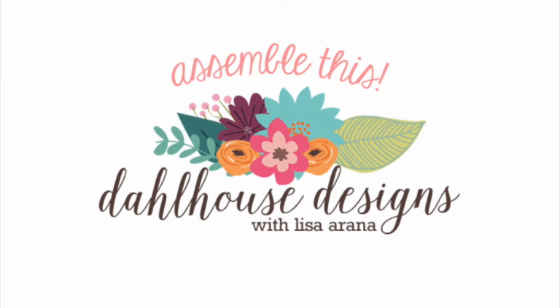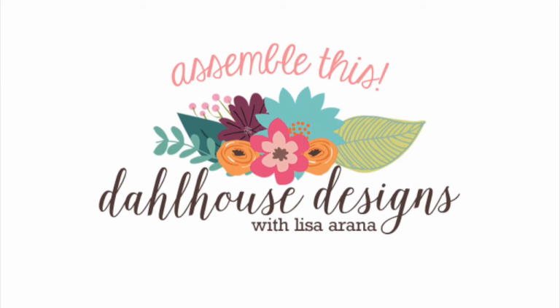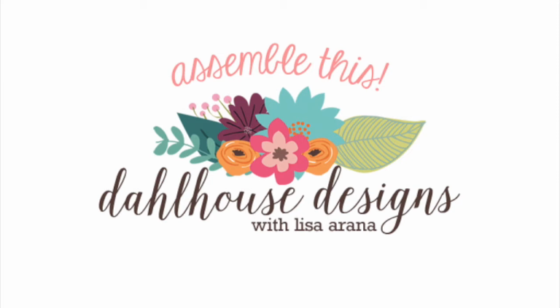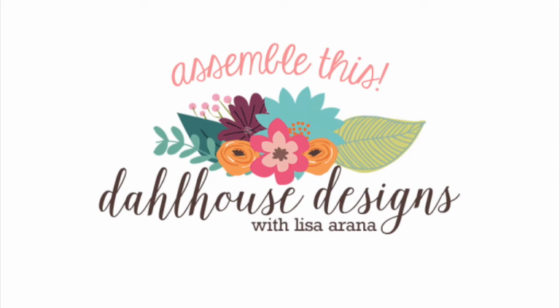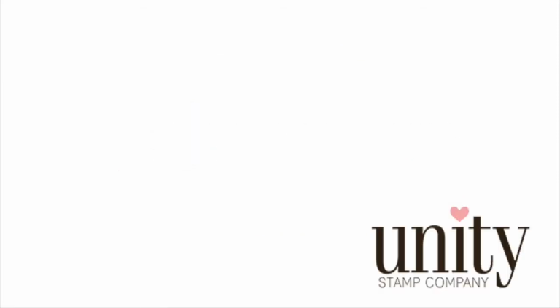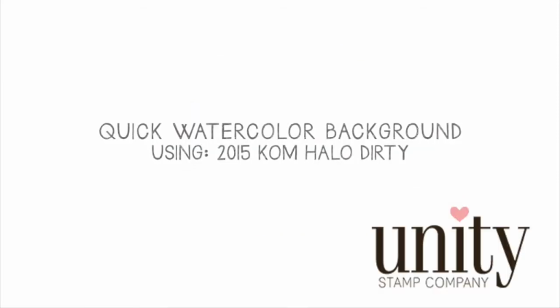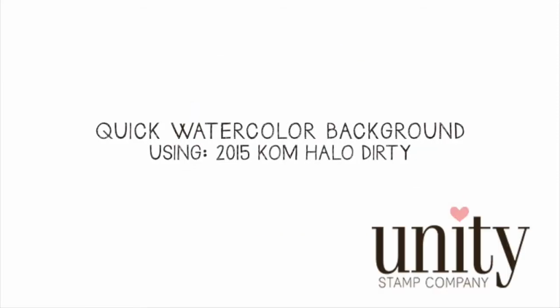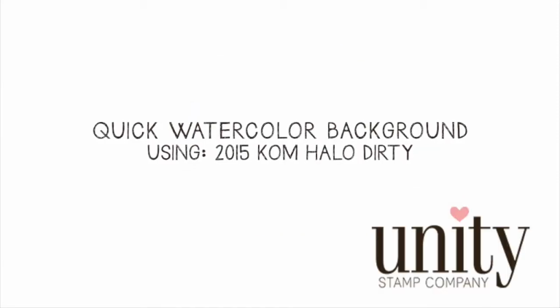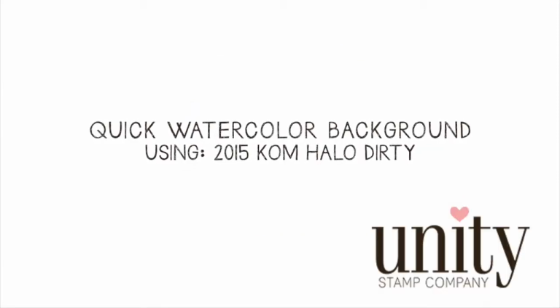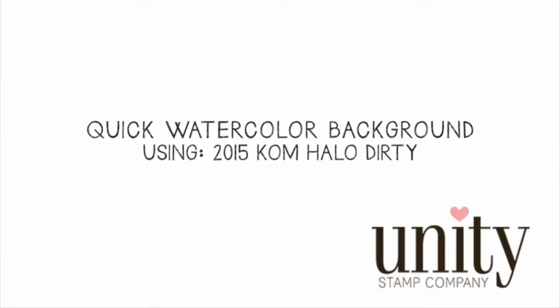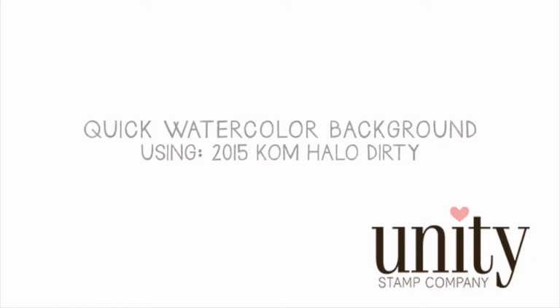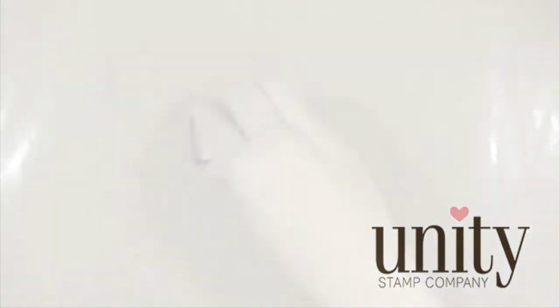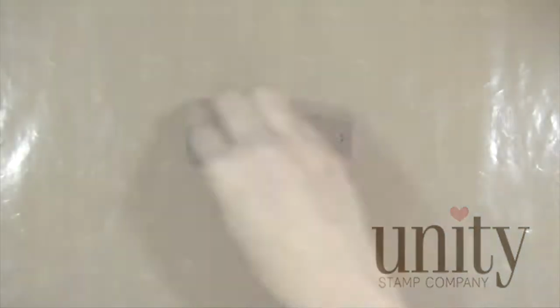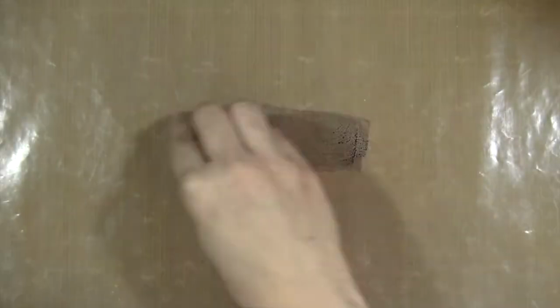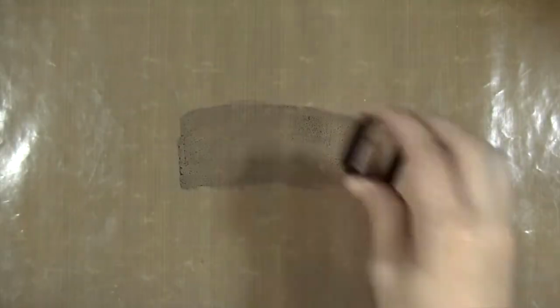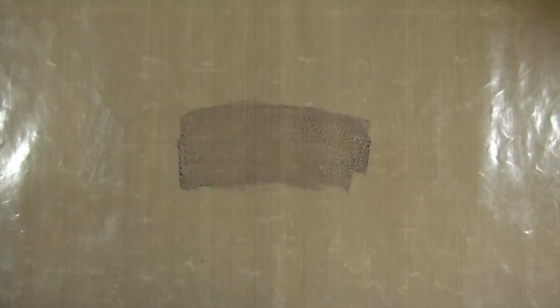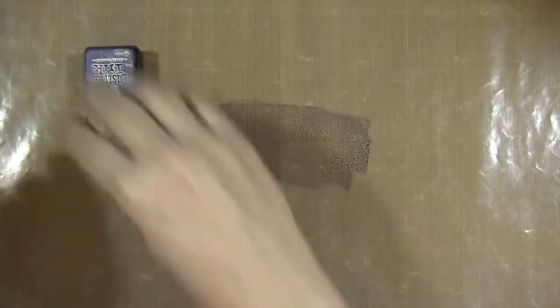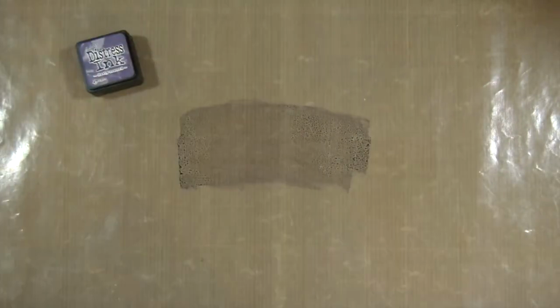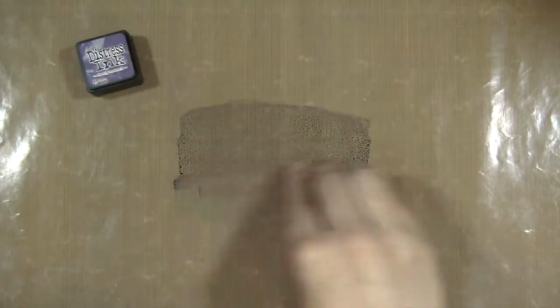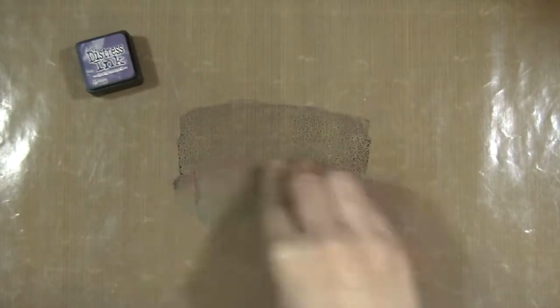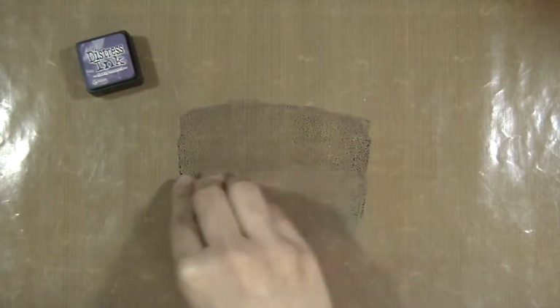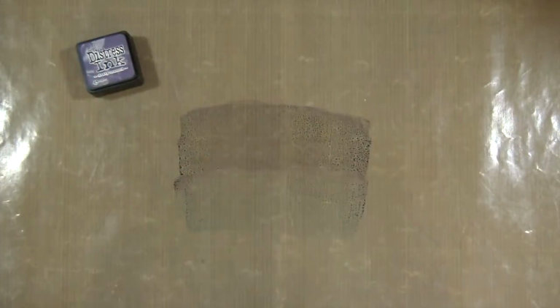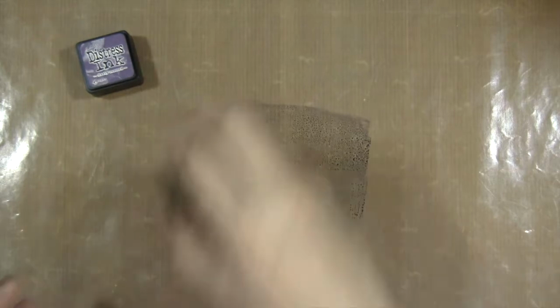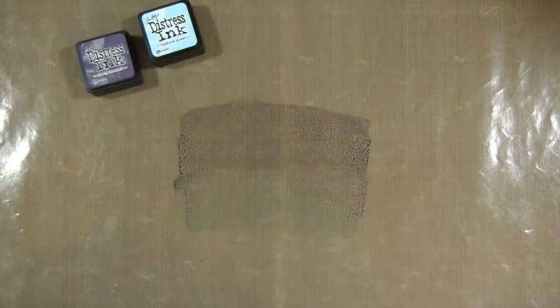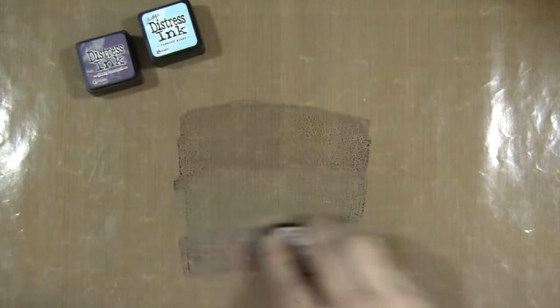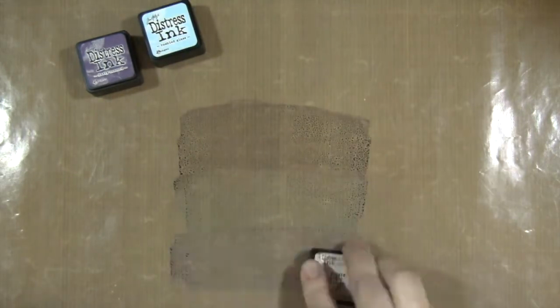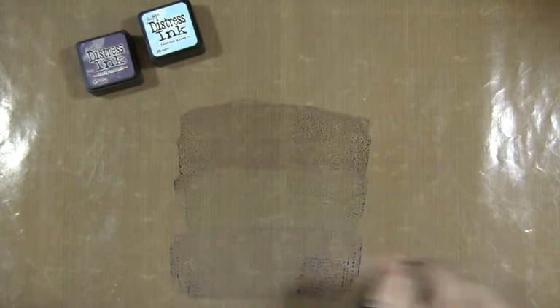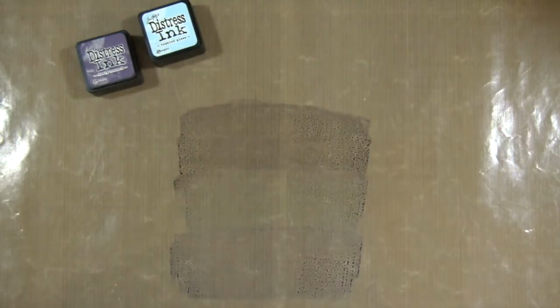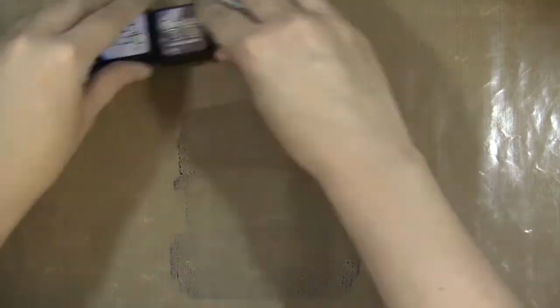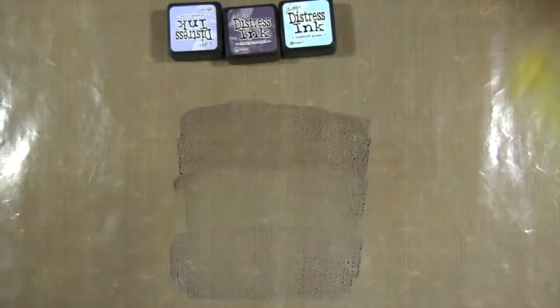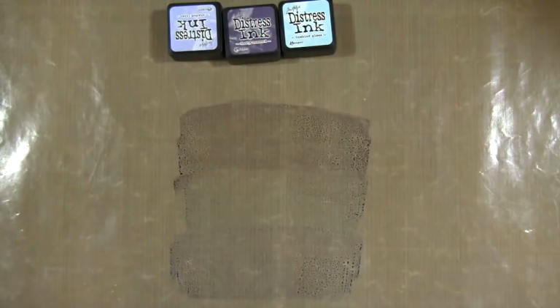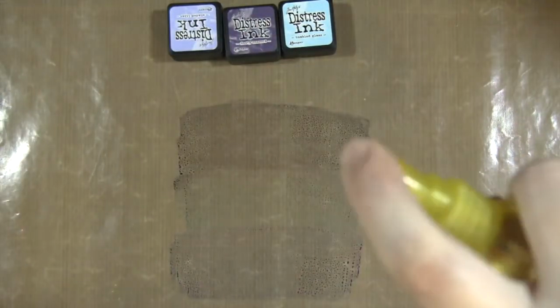Hi there, it's Lisa Arano from Dollhouse Designs and the Unity Stamp Company design team. Today I'm making a quick watercolor background by laying down some distressed inks onto a craft mat and spritzing it with some water.